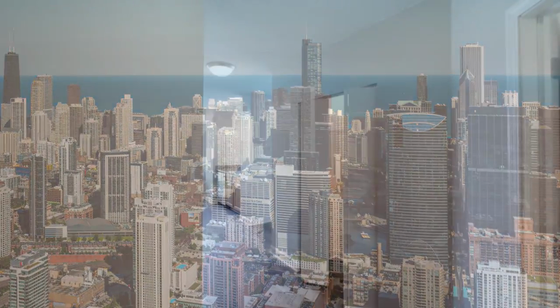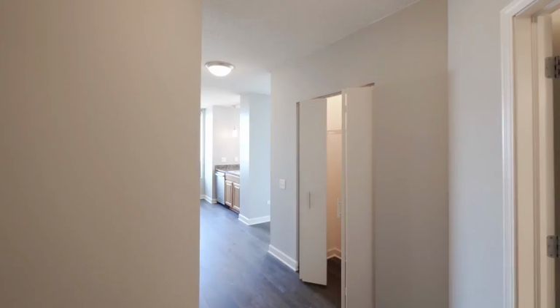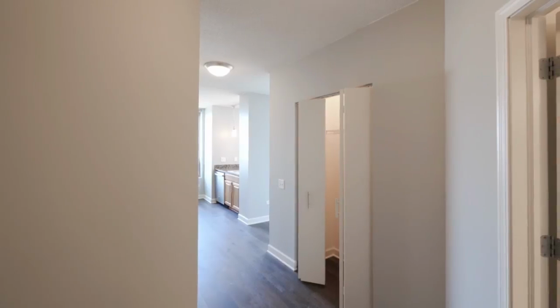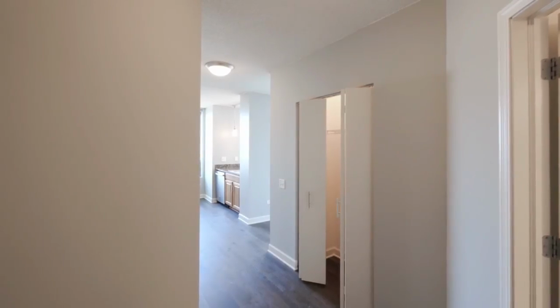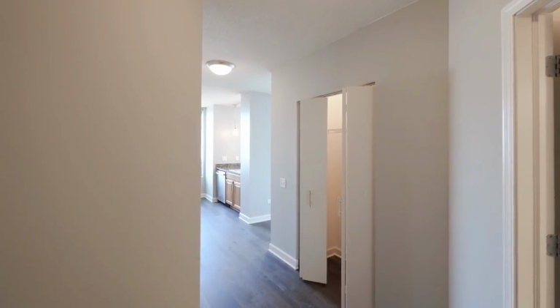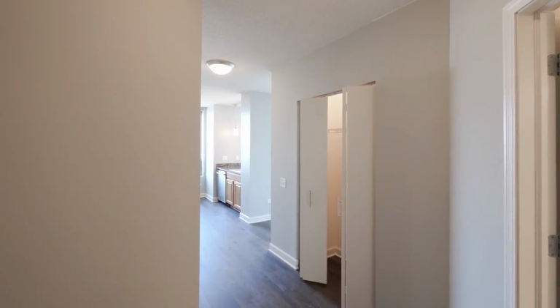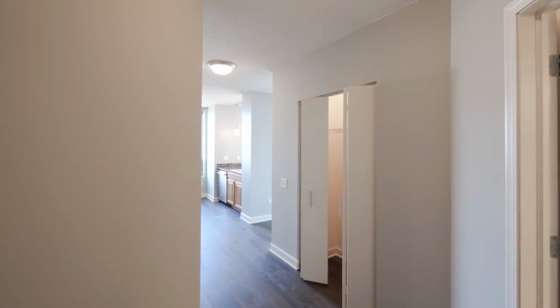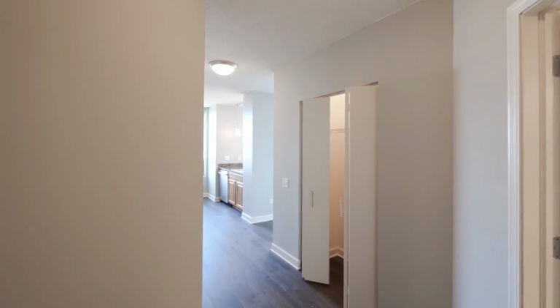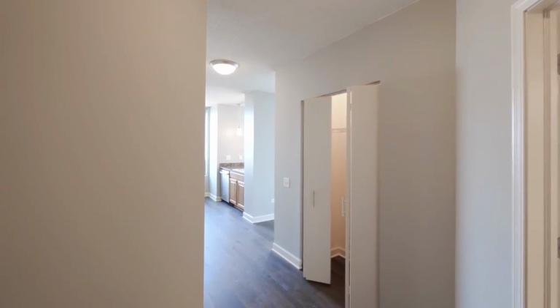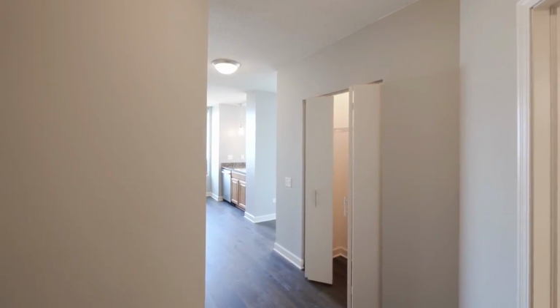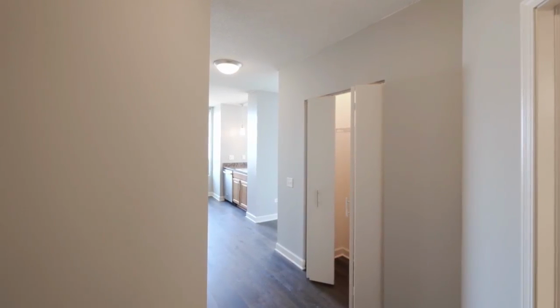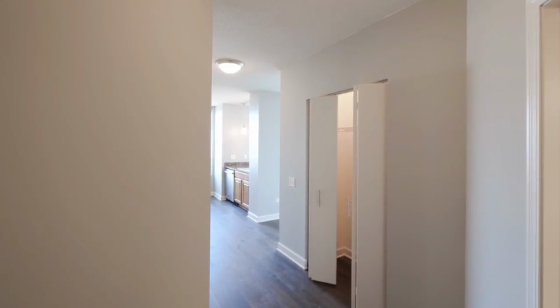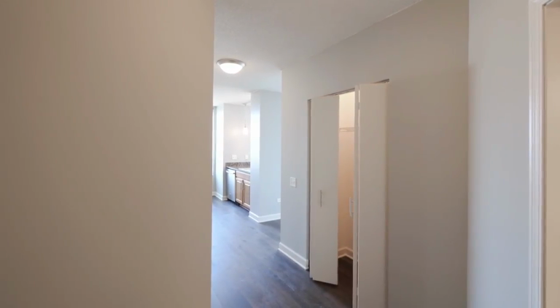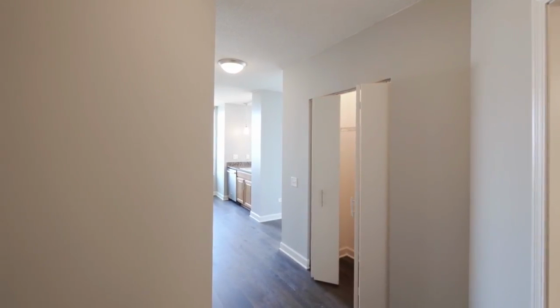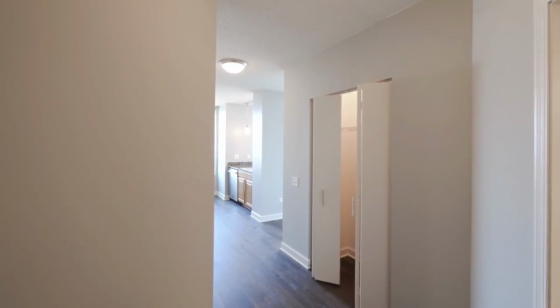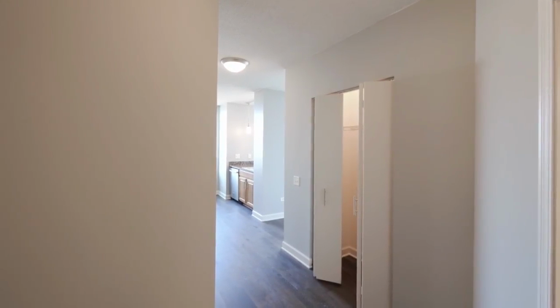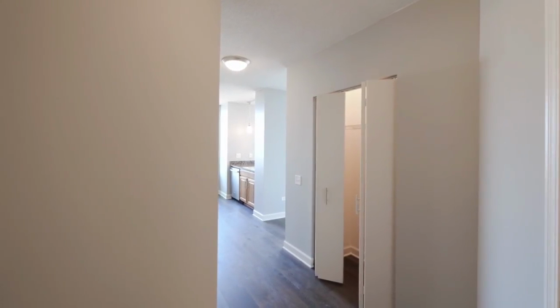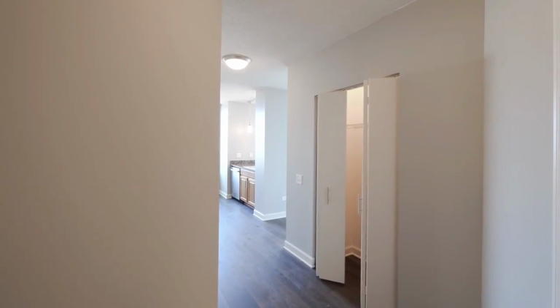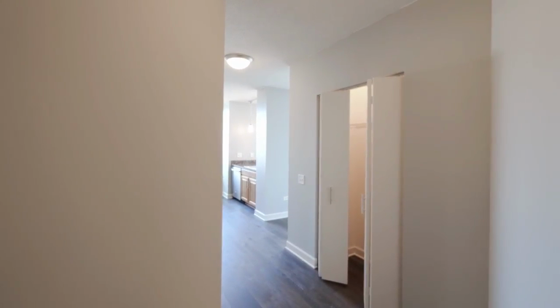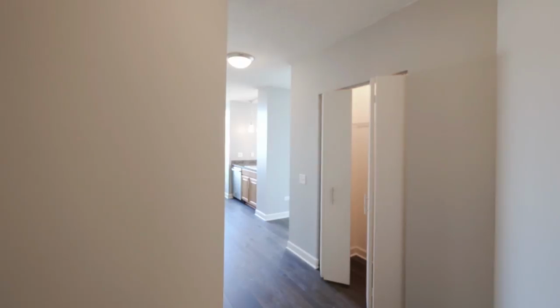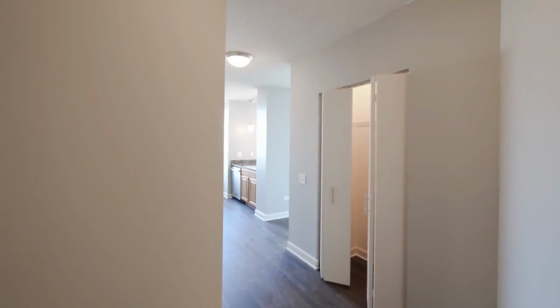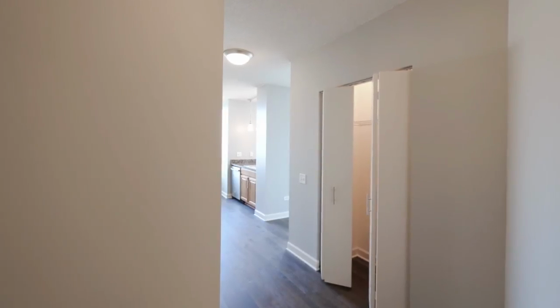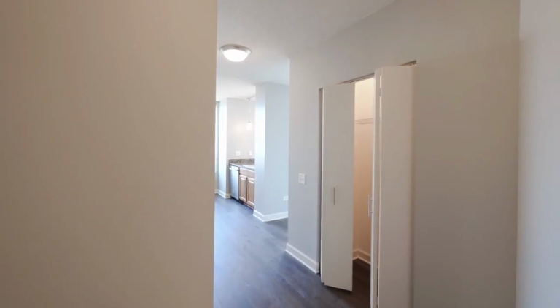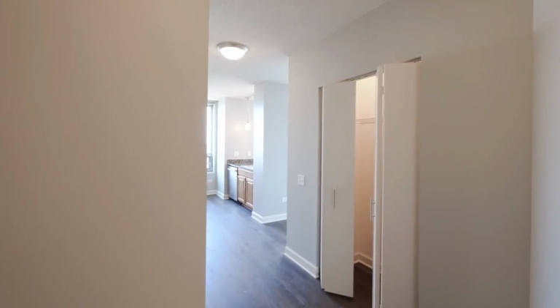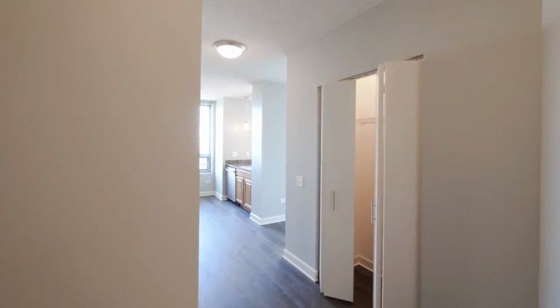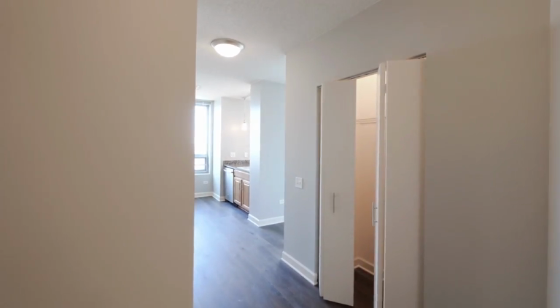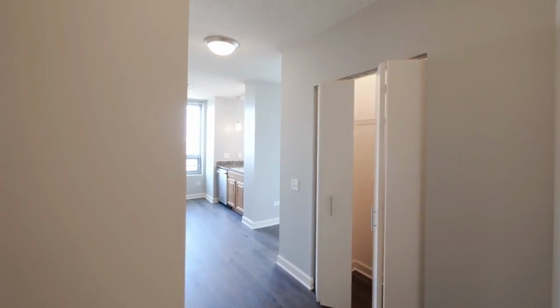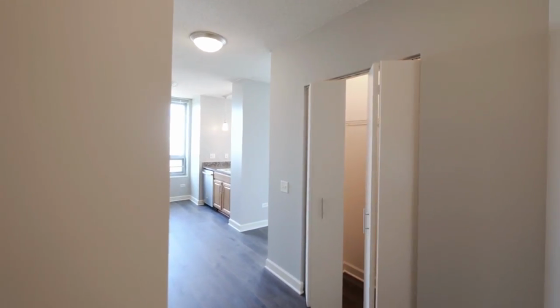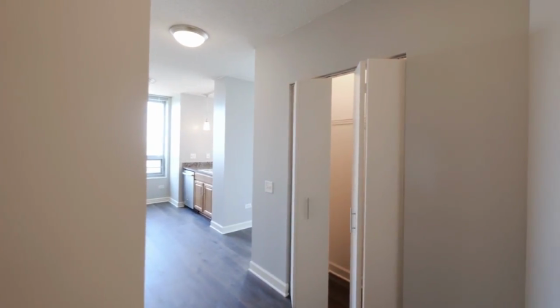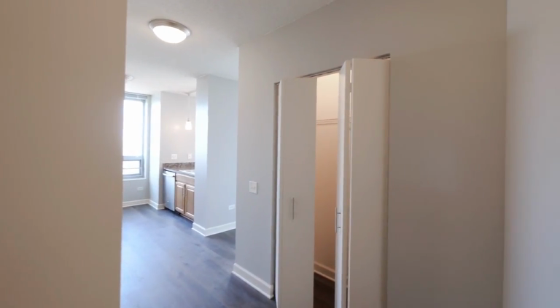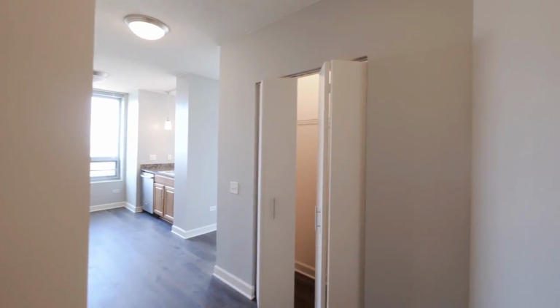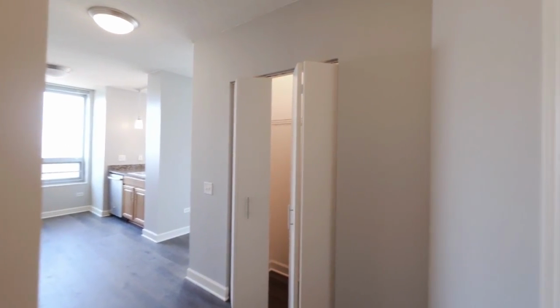I'm in the foyer of a two-bedroom, two-bath unit 3401. That's a split-bedroom layout. There's a coat closet straight ahead as you enter.